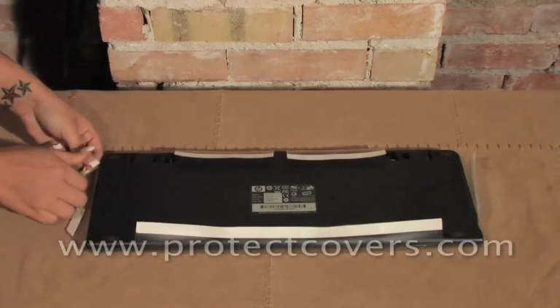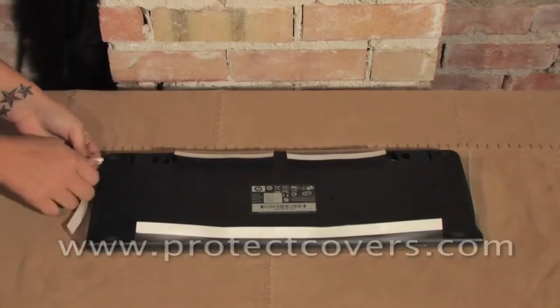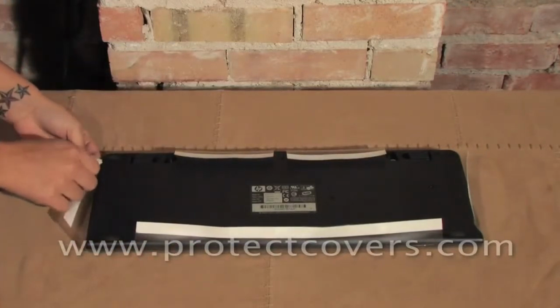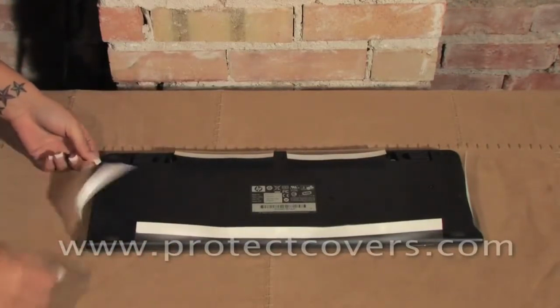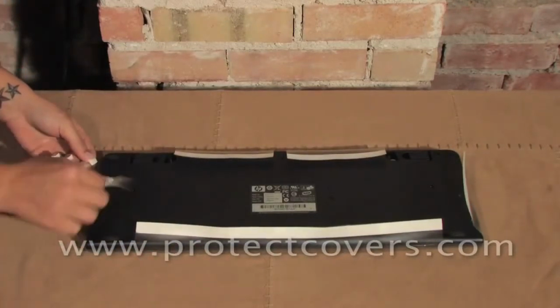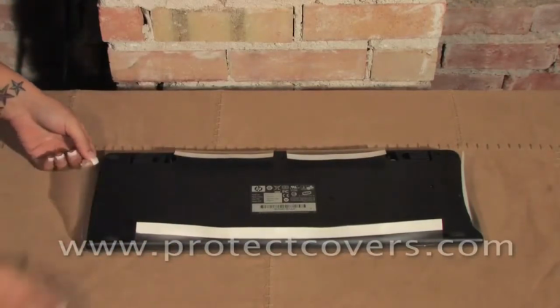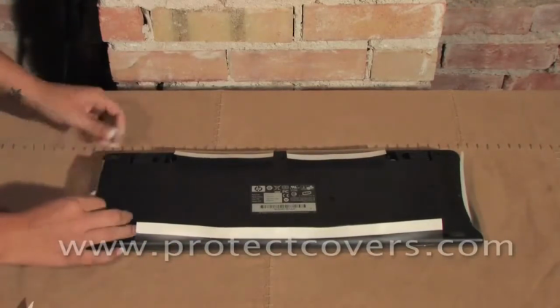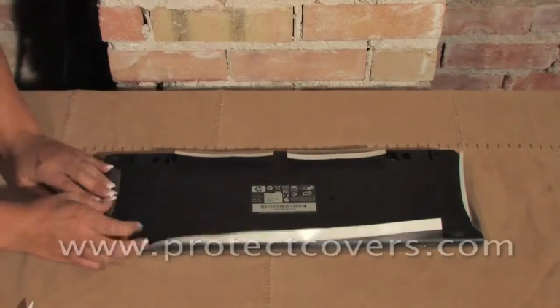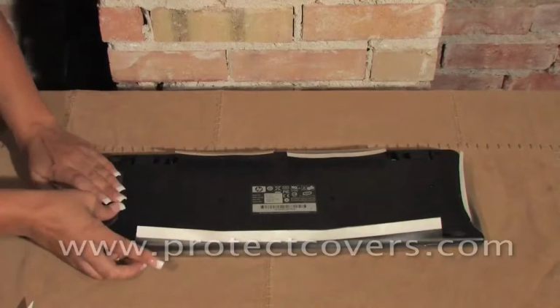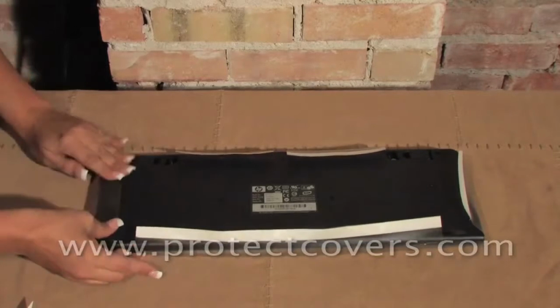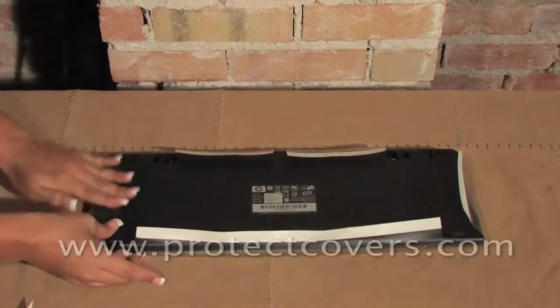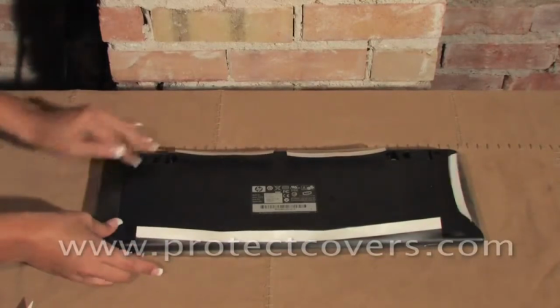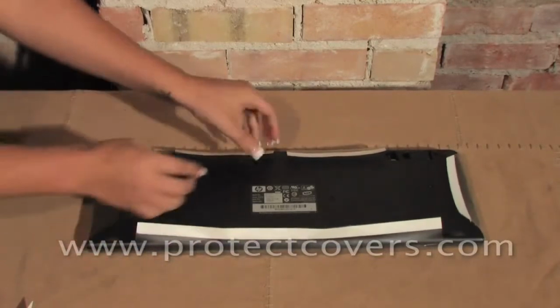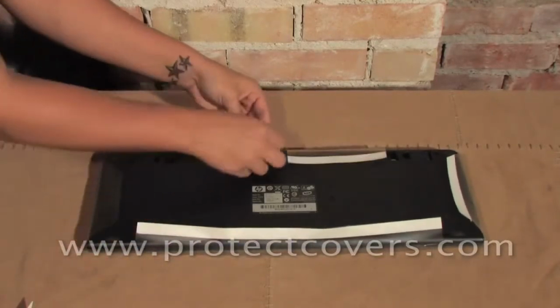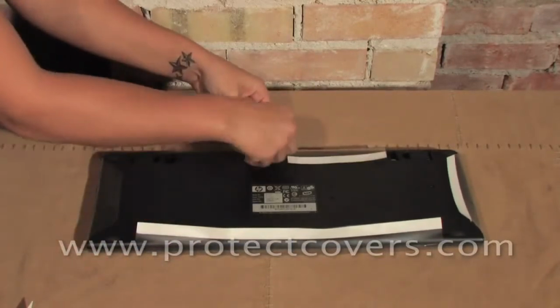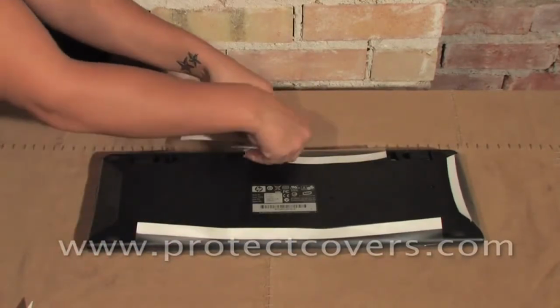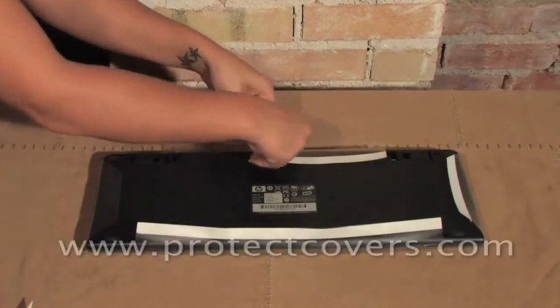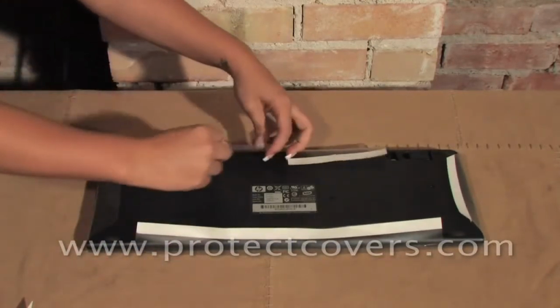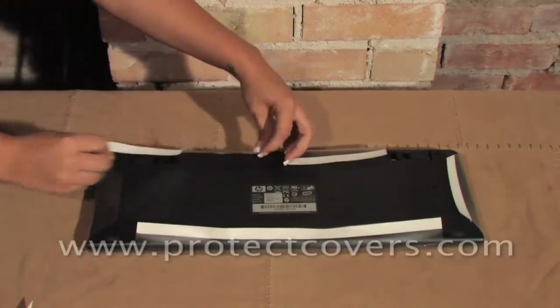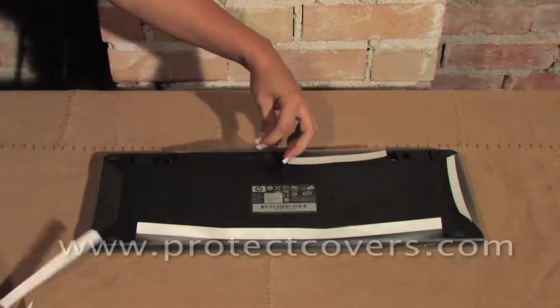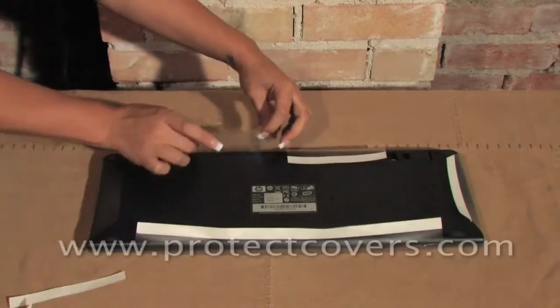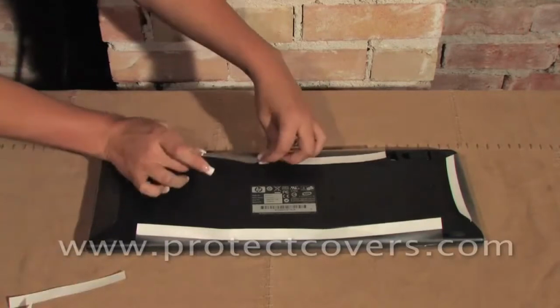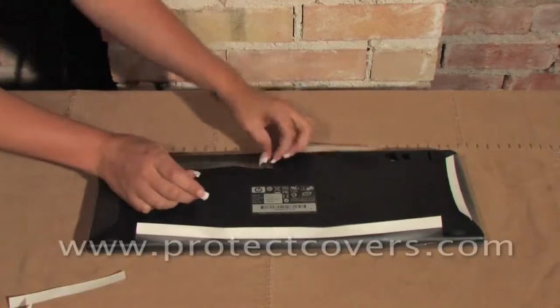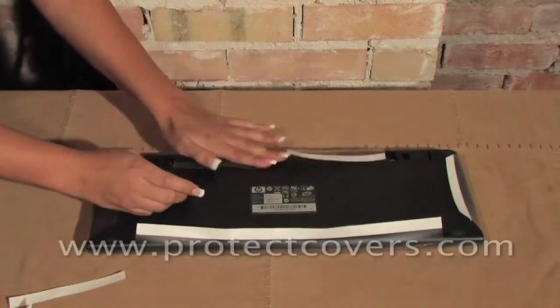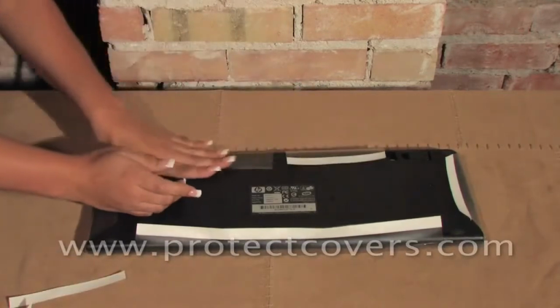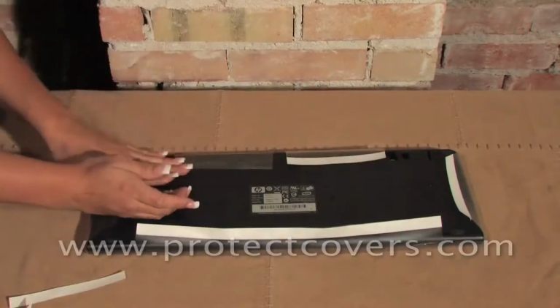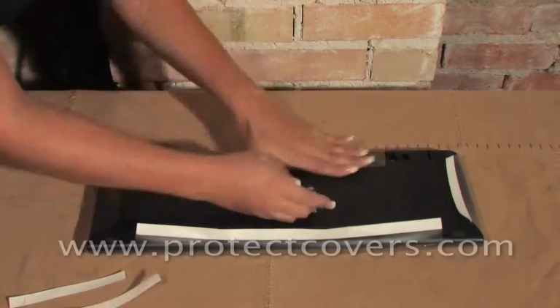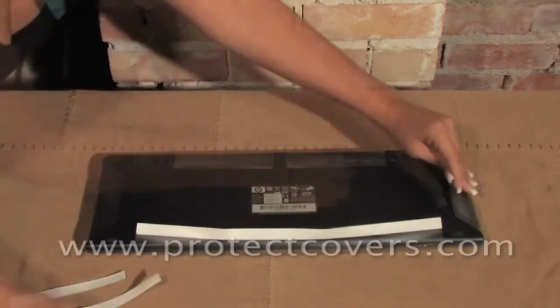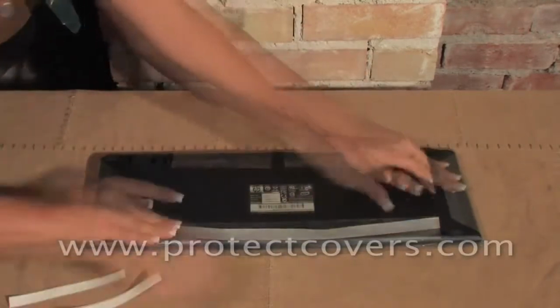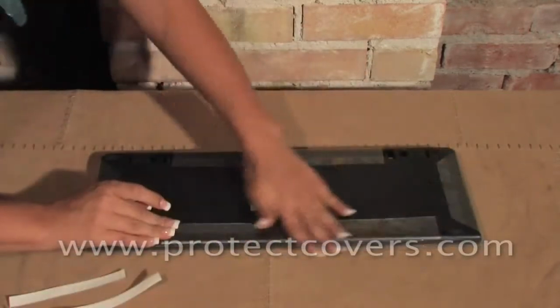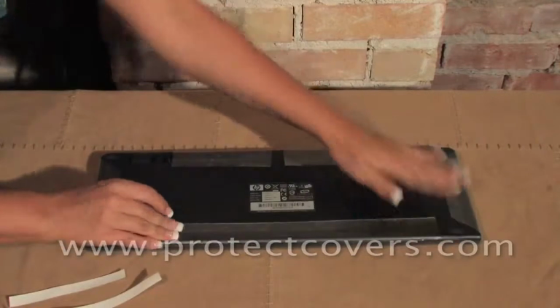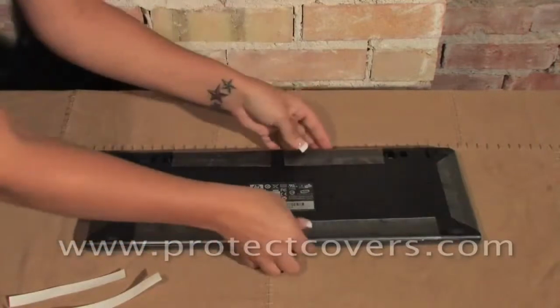One flap at a time, completely remove the white mylar backing from the tape, leaving the adhesive in place. Then fold over the flap and gently press down on the adhesive to secure the cover to the keyboard for a snug fit.